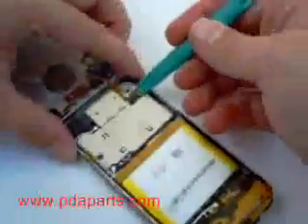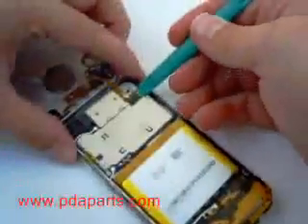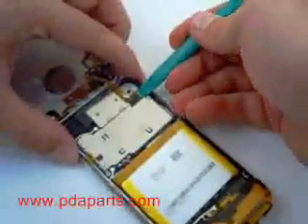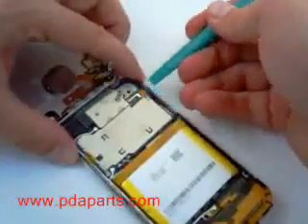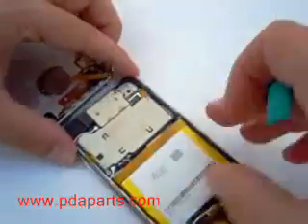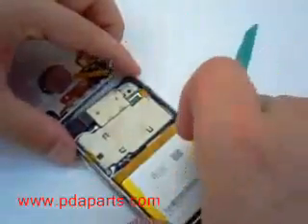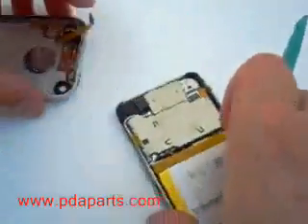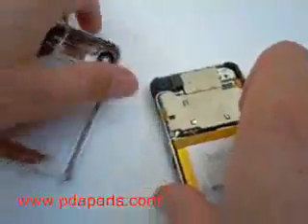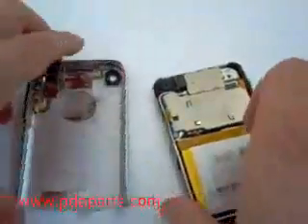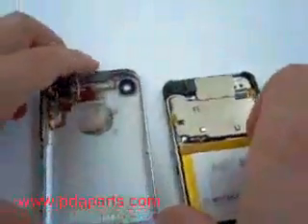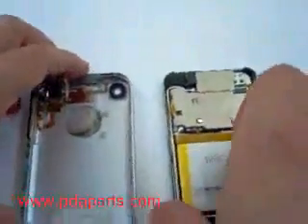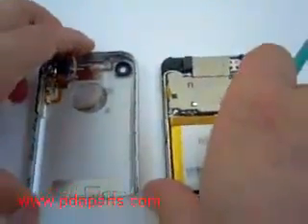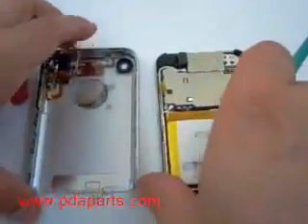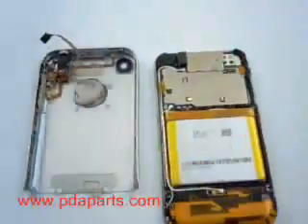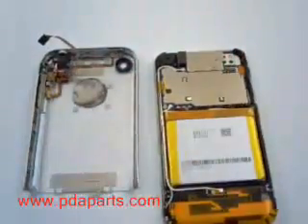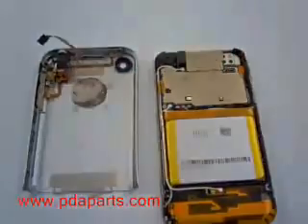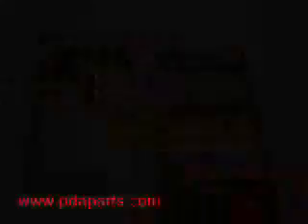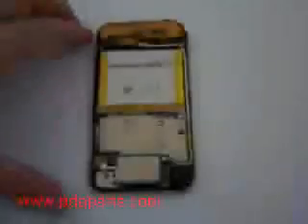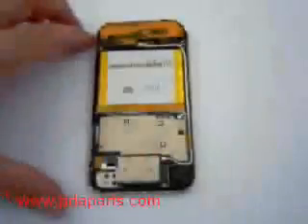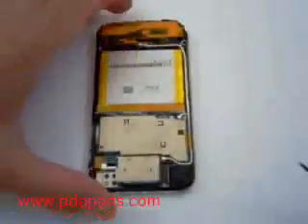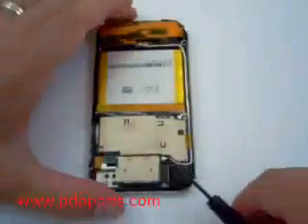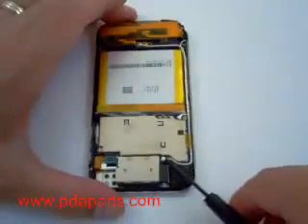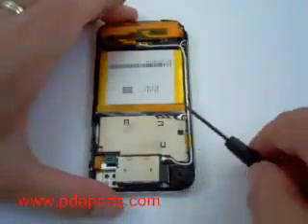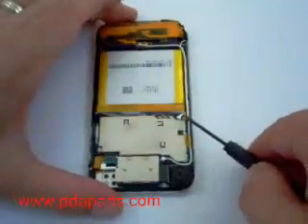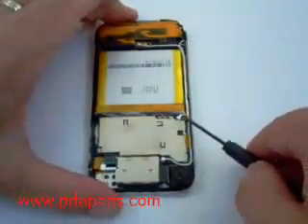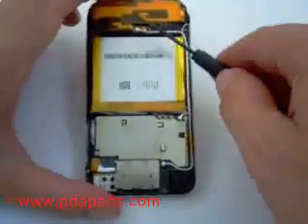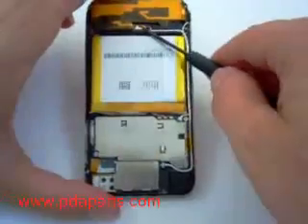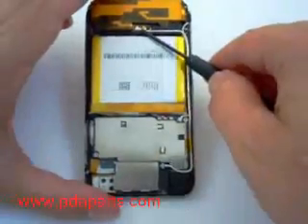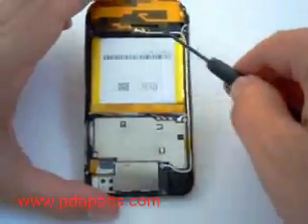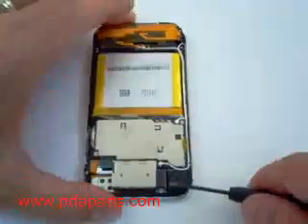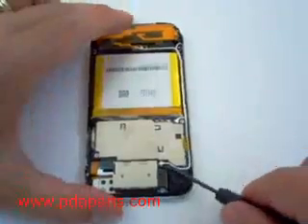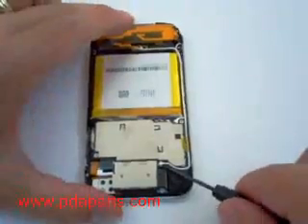There is a ribbon still connected that you will need to pop up. There are three antenna cables that need to be removed. They are held on by glue so it might take a little effort to pry them off carefully.